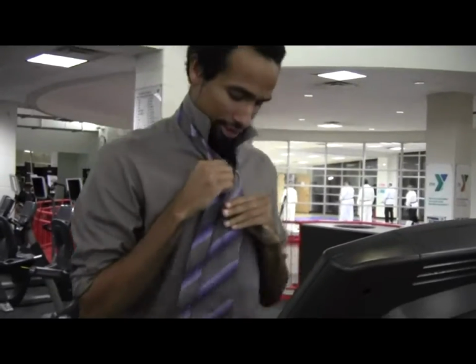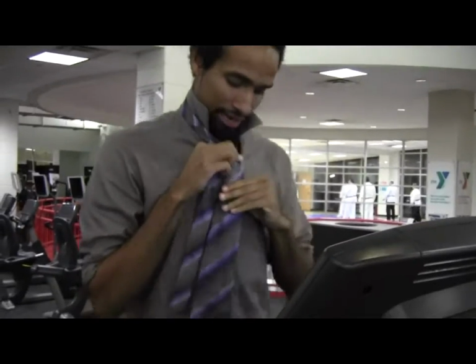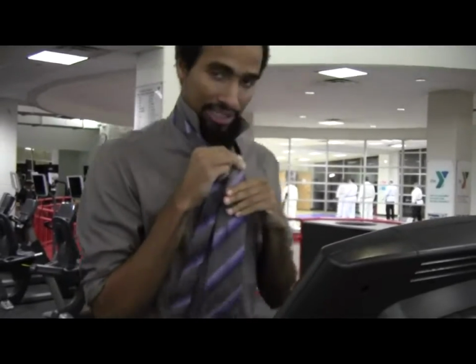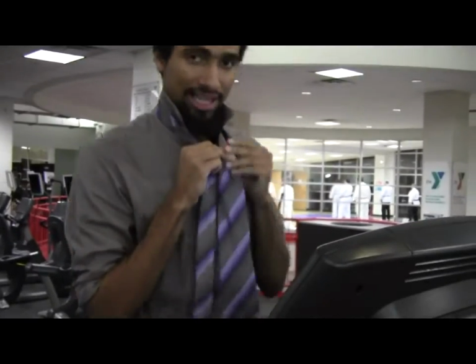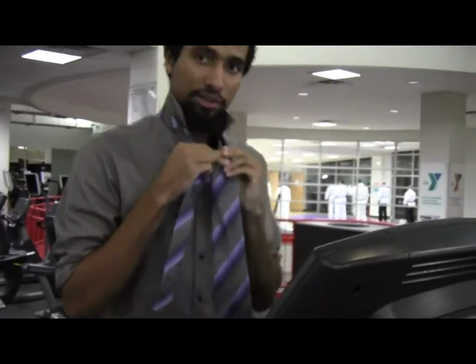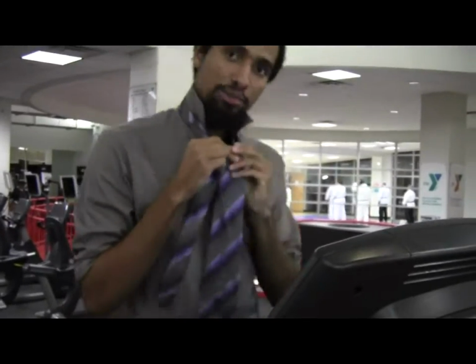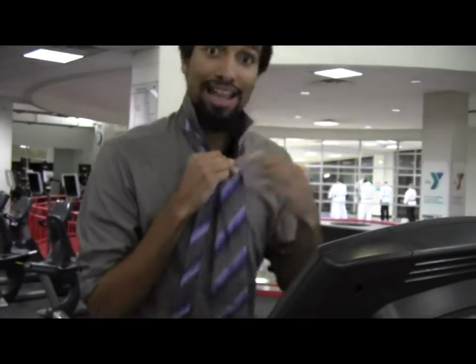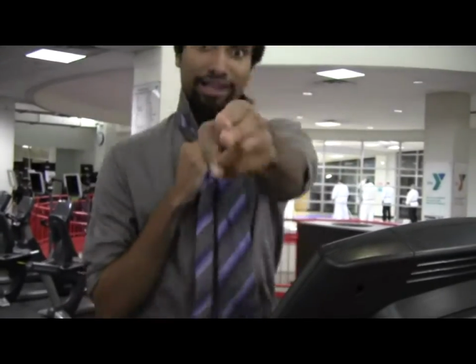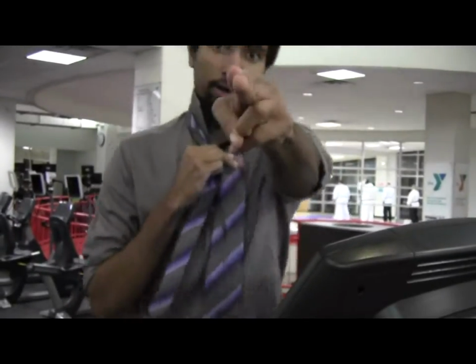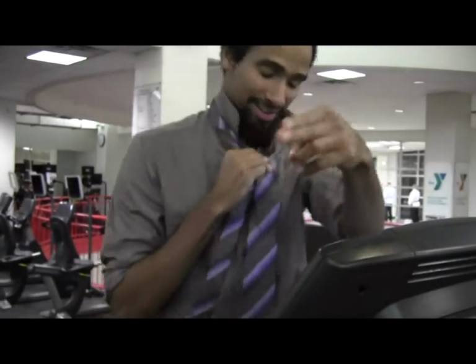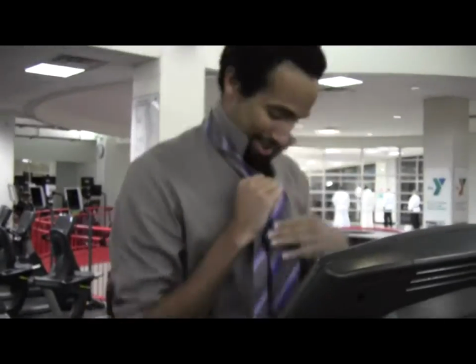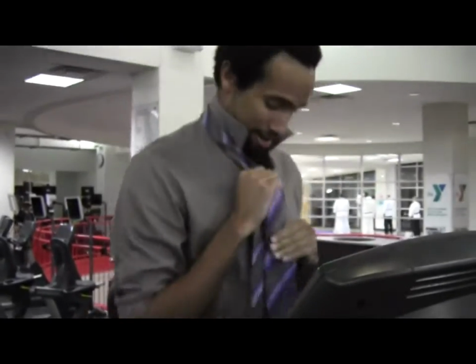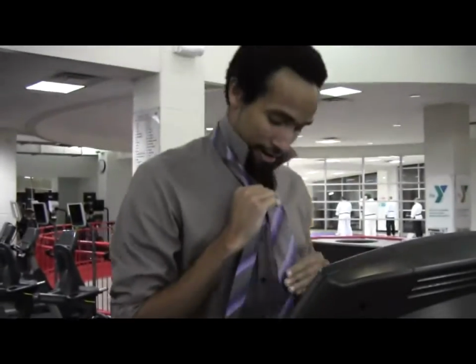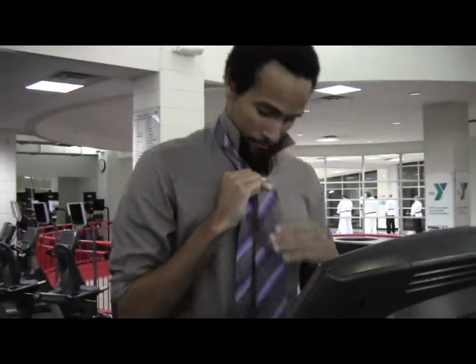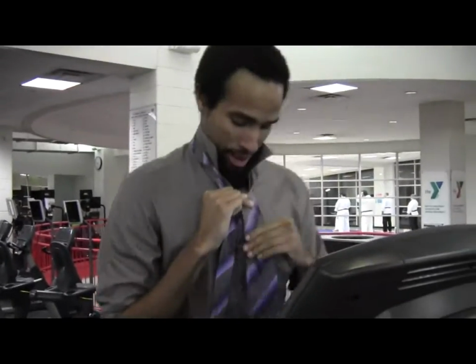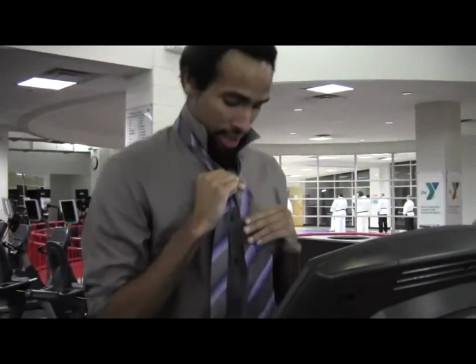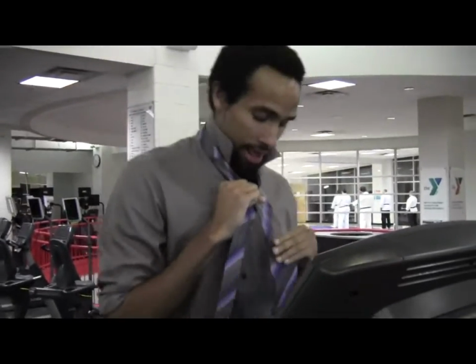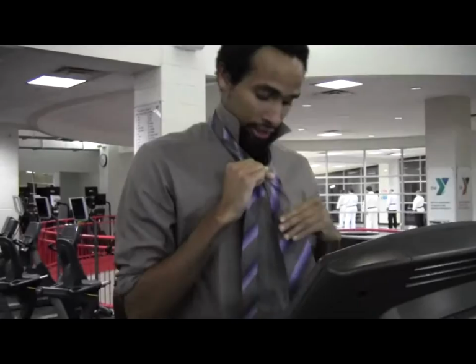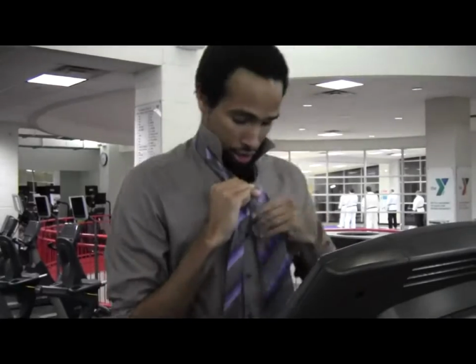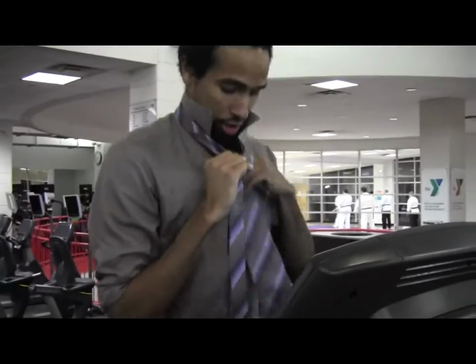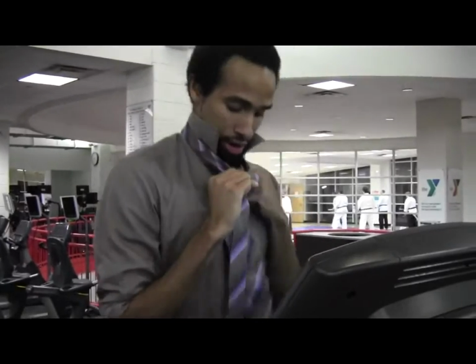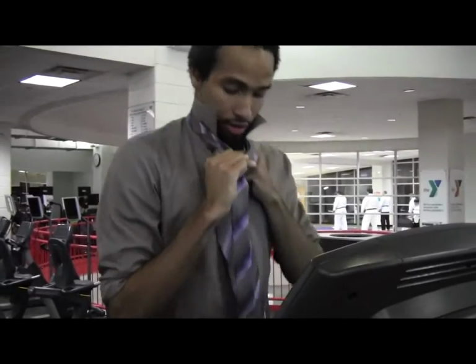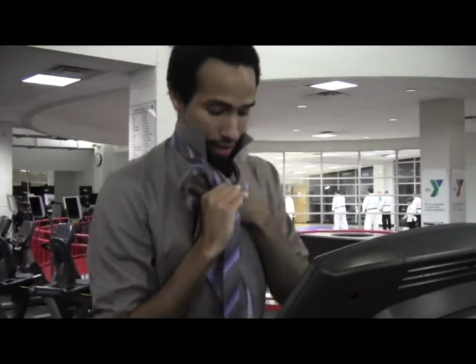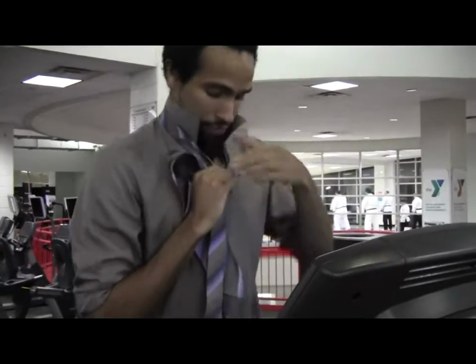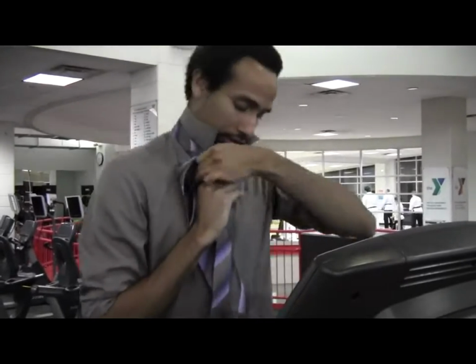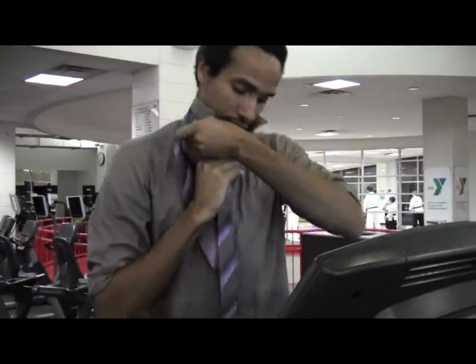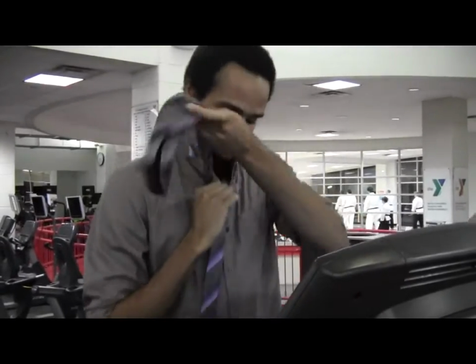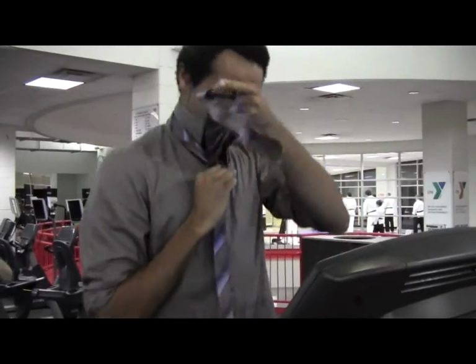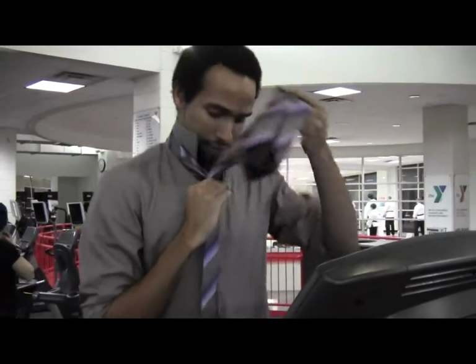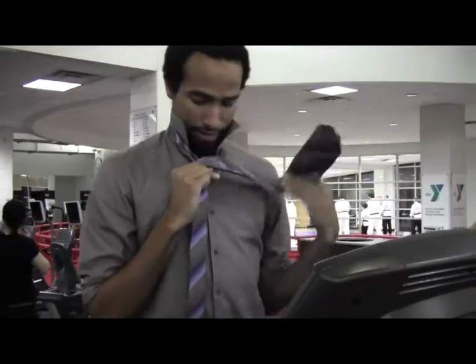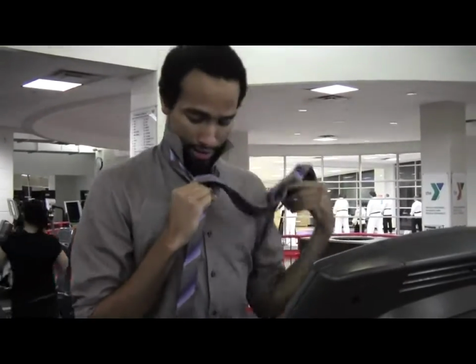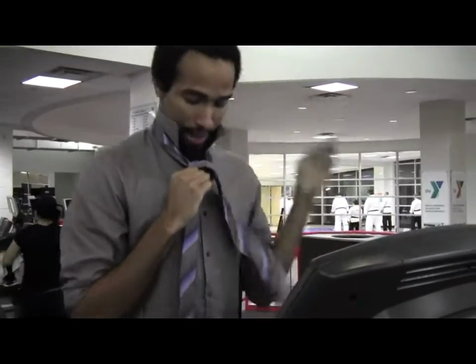Squeeze your pectoral muscles like that. And then you're going to bring it under and wrap it around that finger — tight, nice and tight, do not let go. And then next, you're going to wrap this around like that.